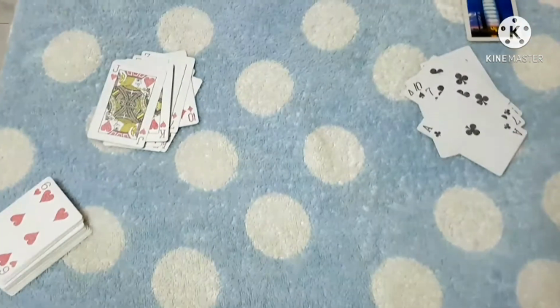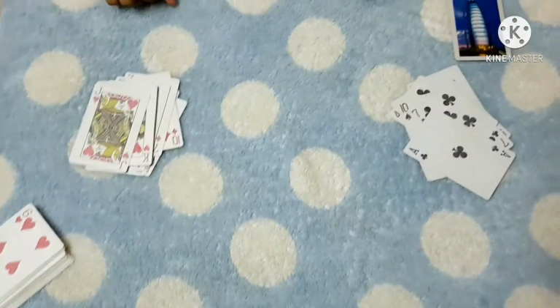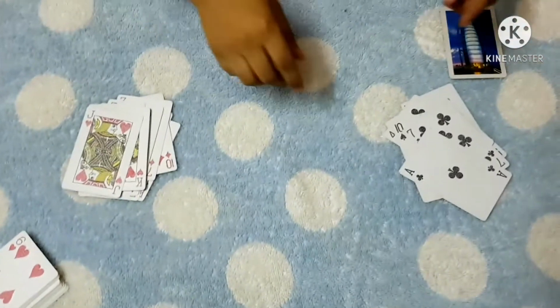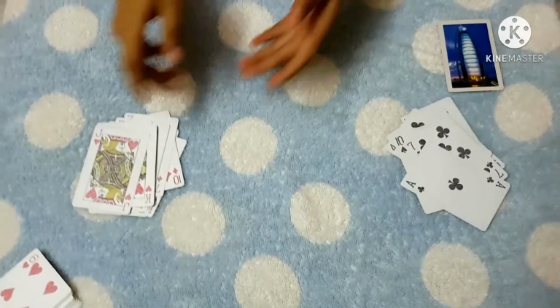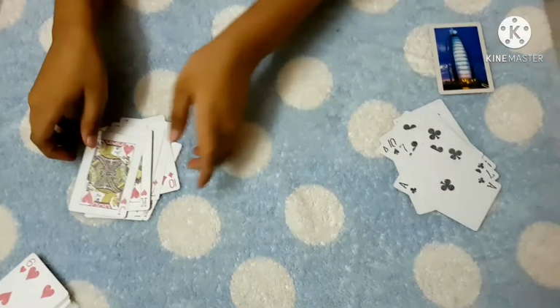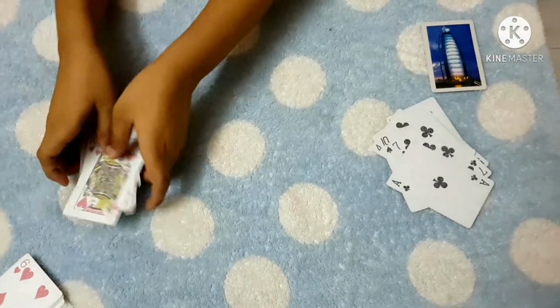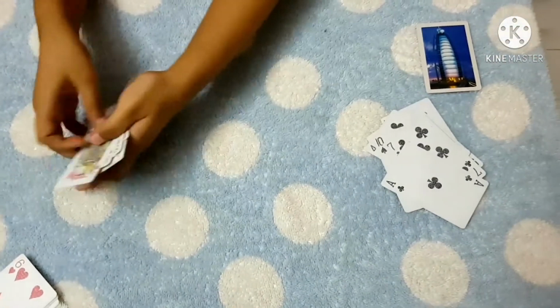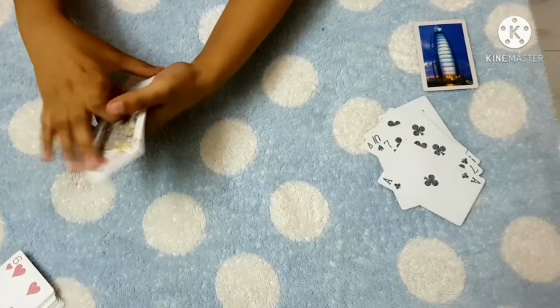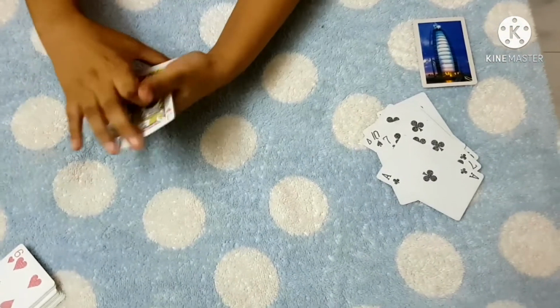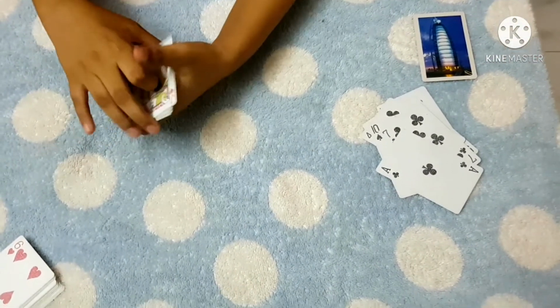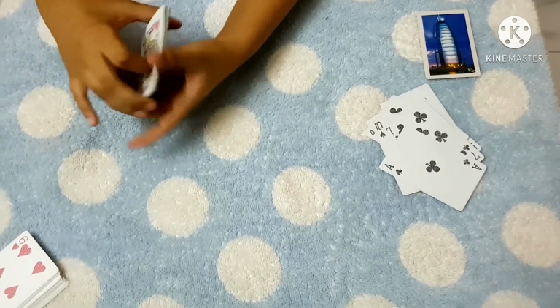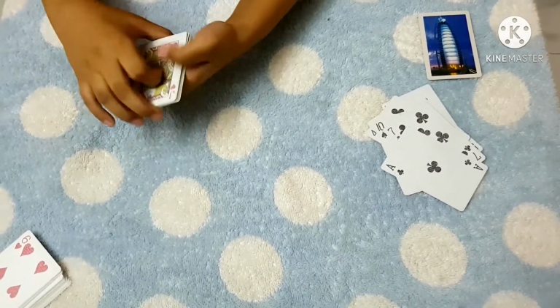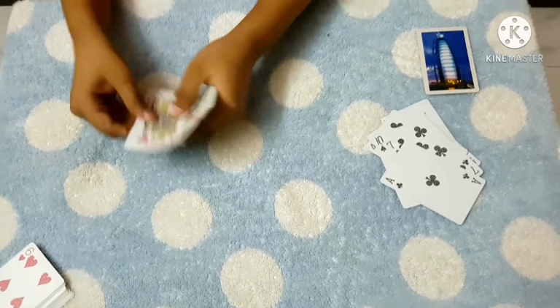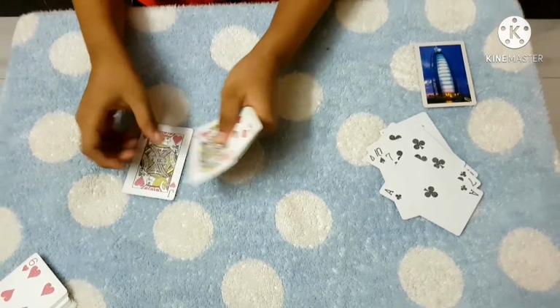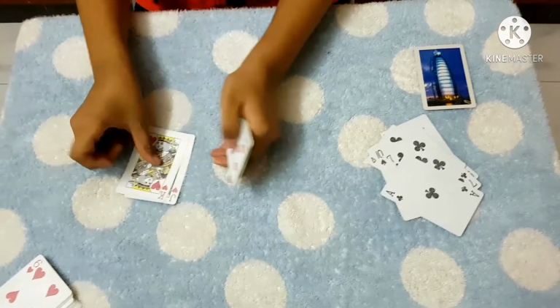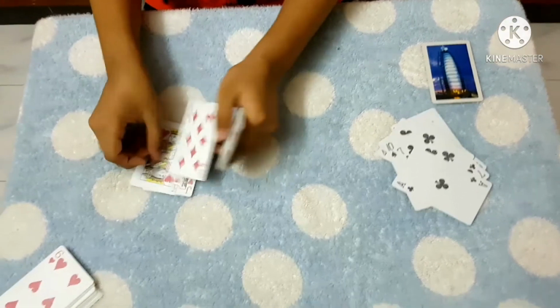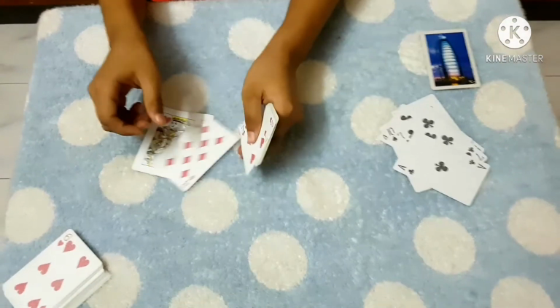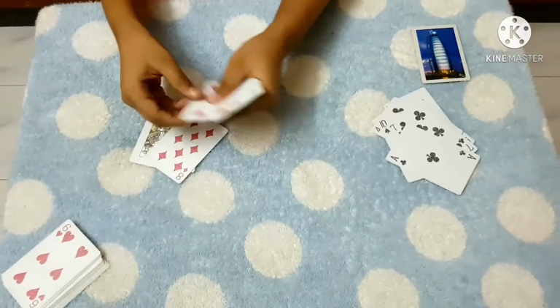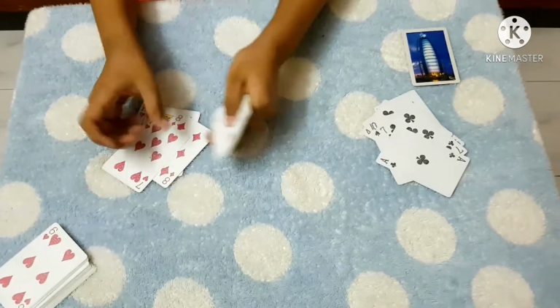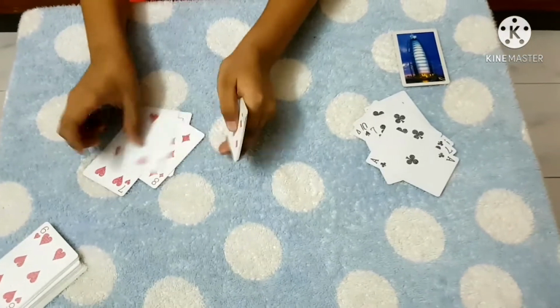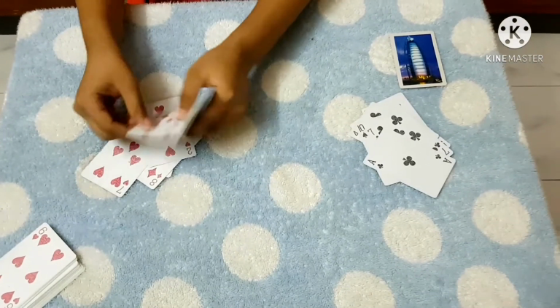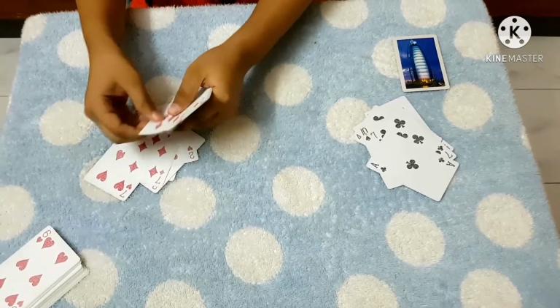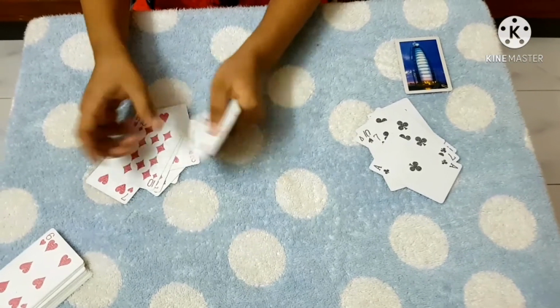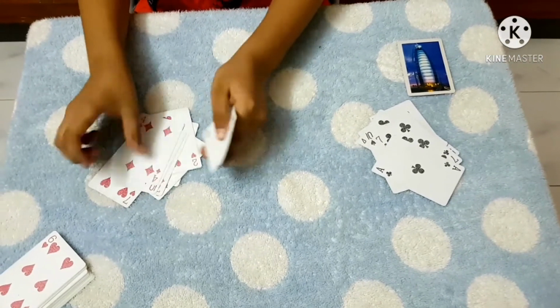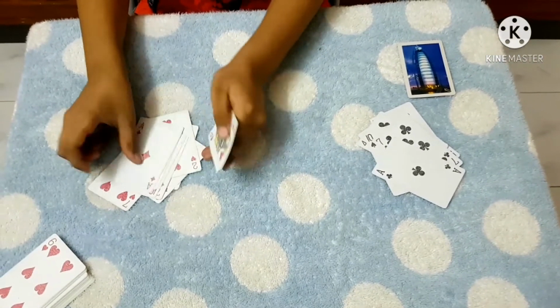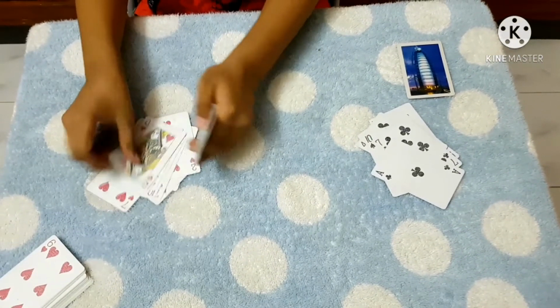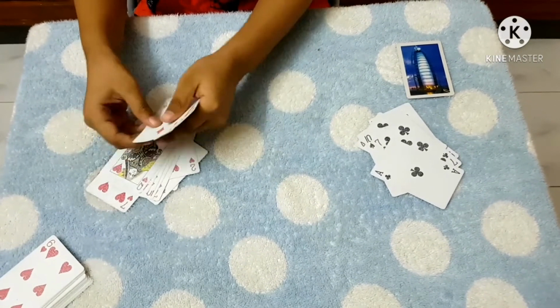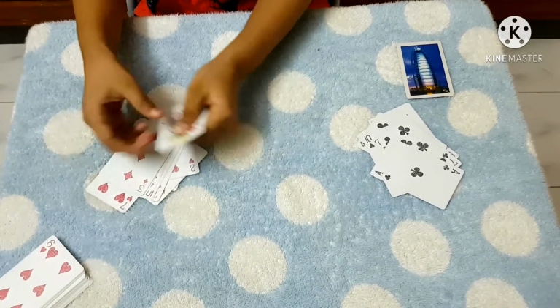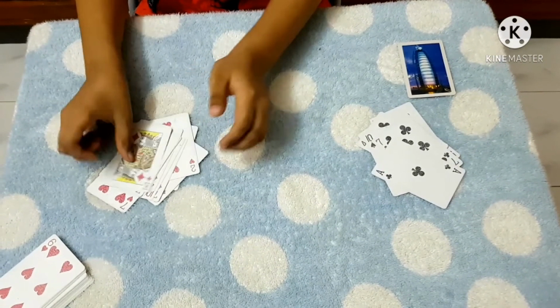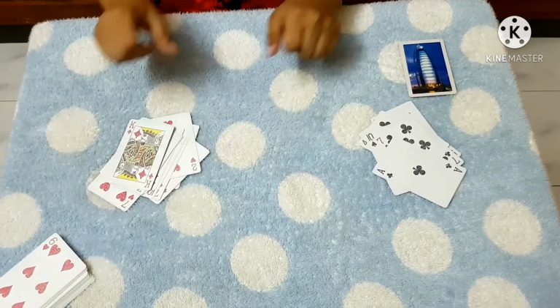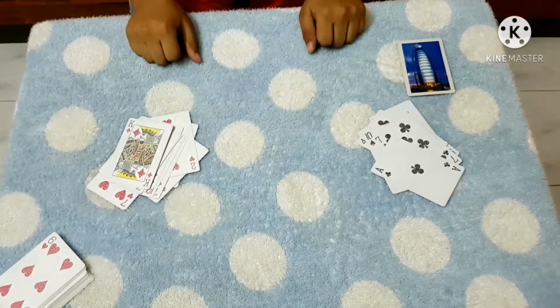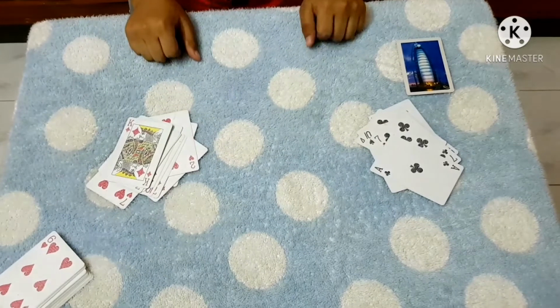Now we are going to count the red cards first. We have 1, 2, 3, 4, 5, 6, 7, 8, 9, 10, 11, 12 red cards.